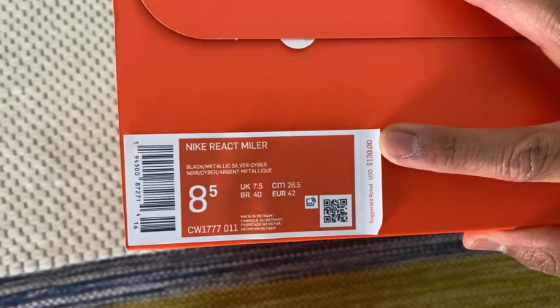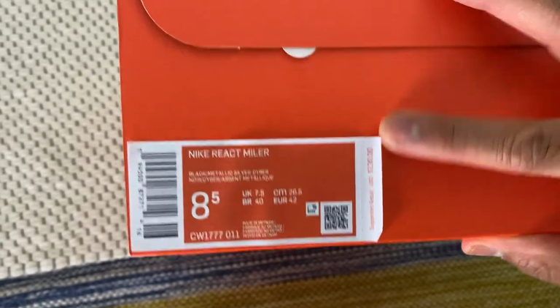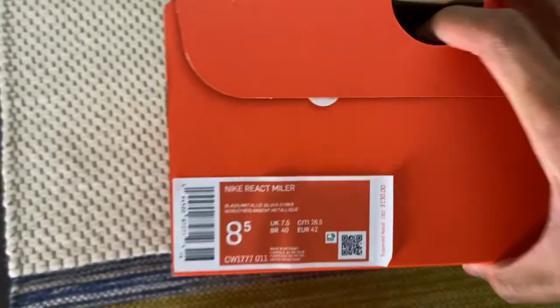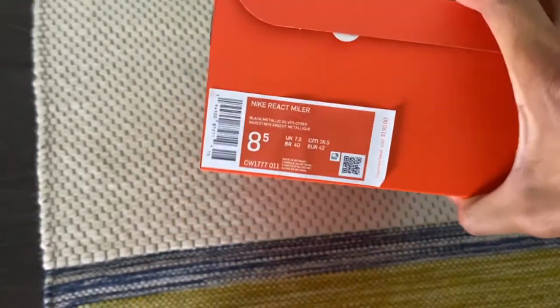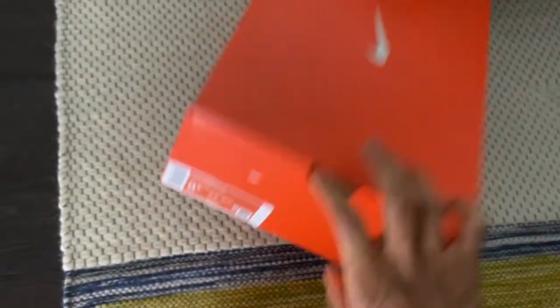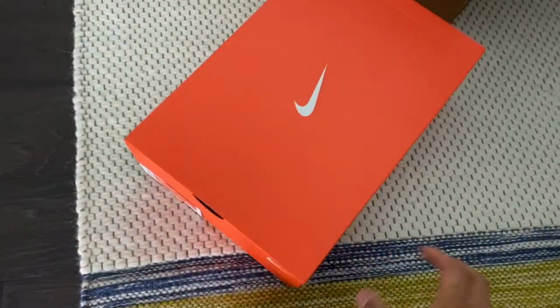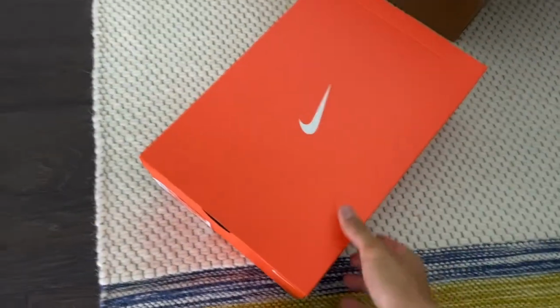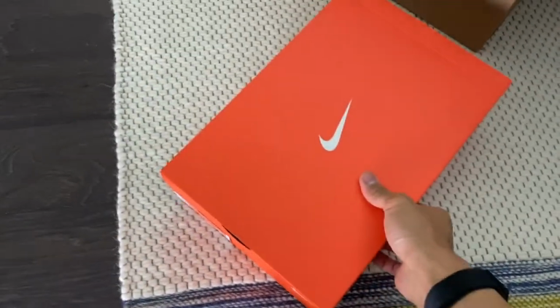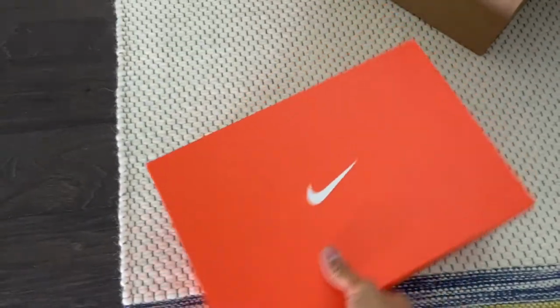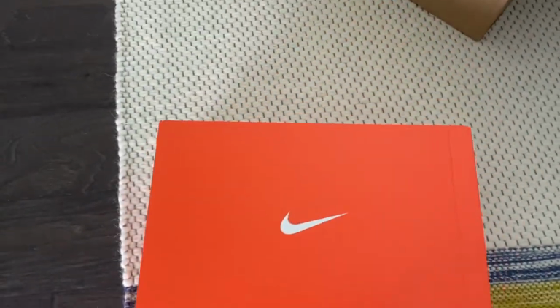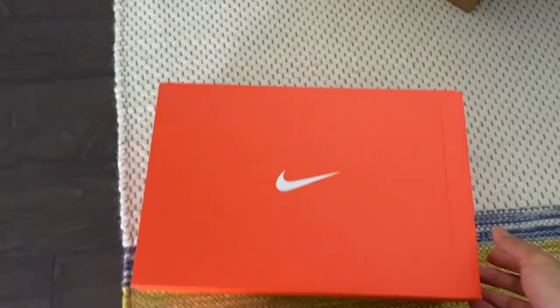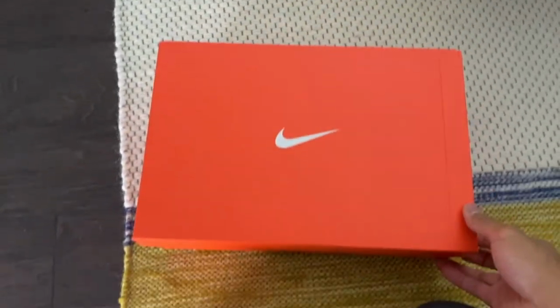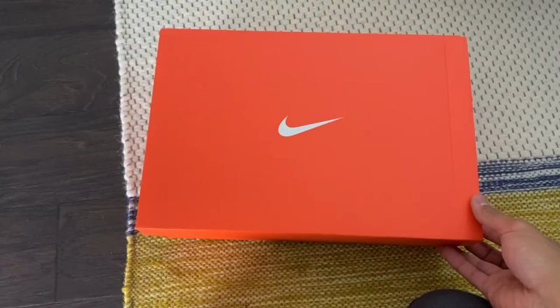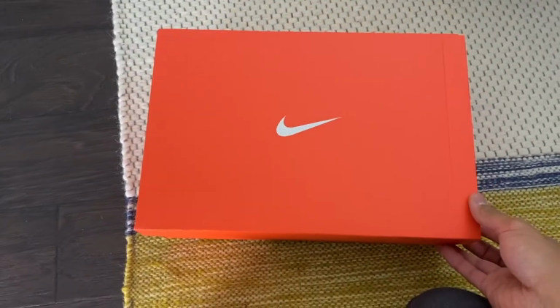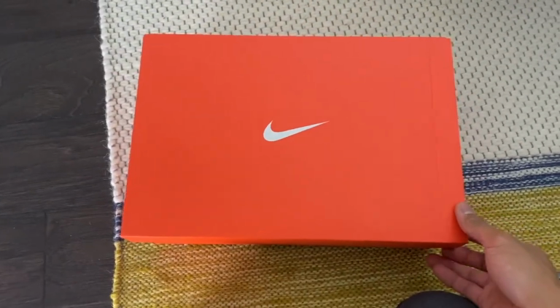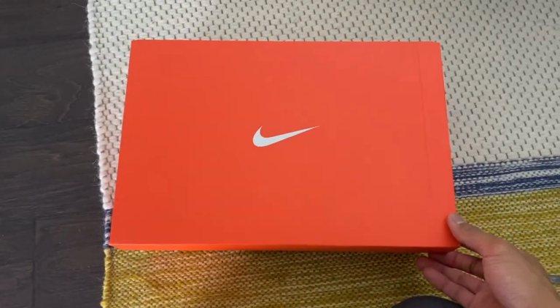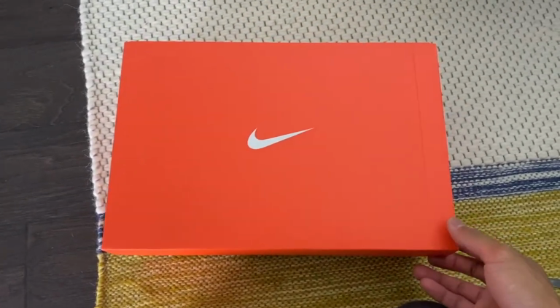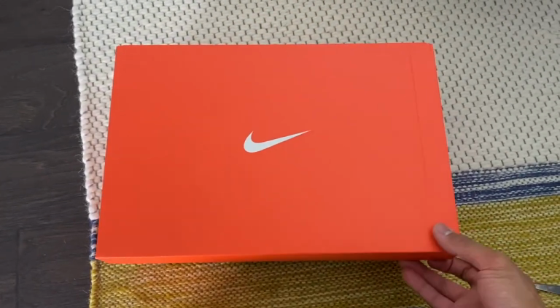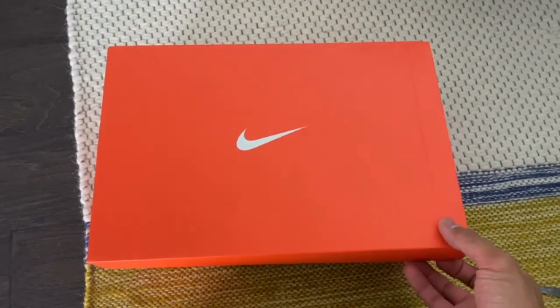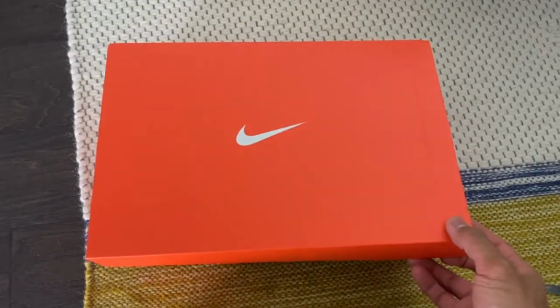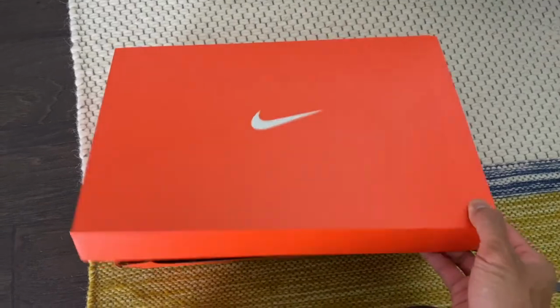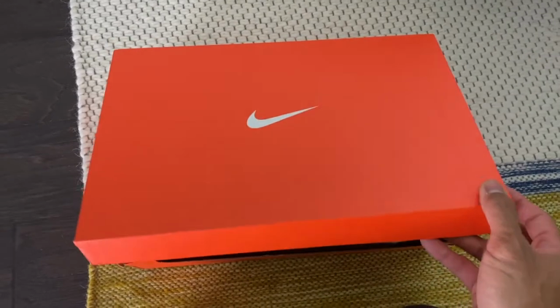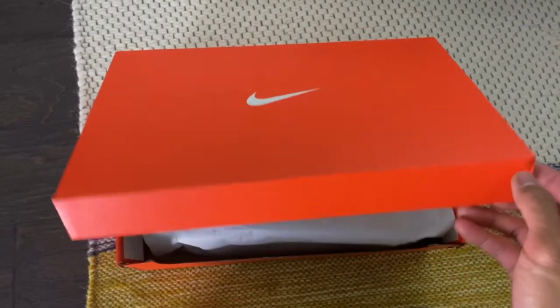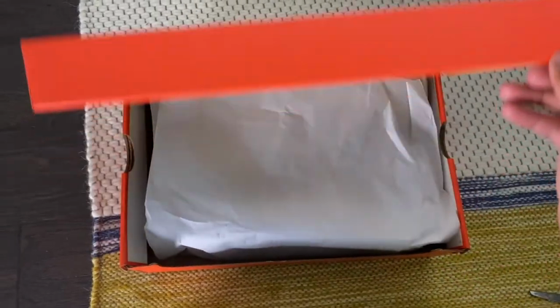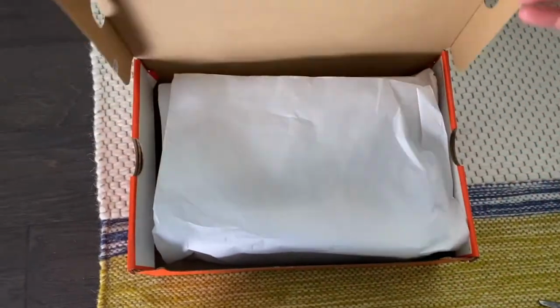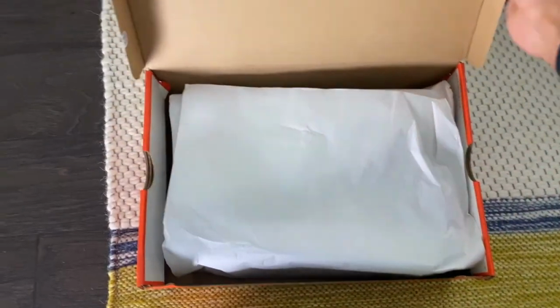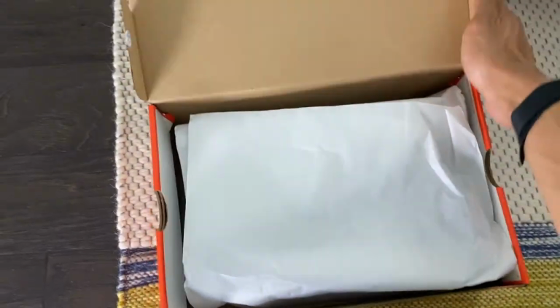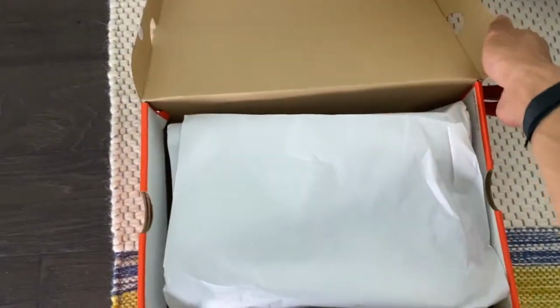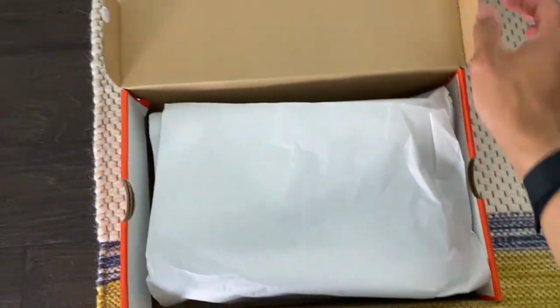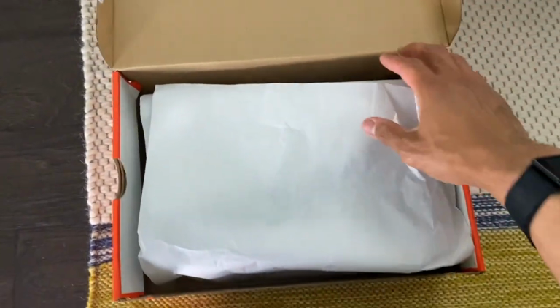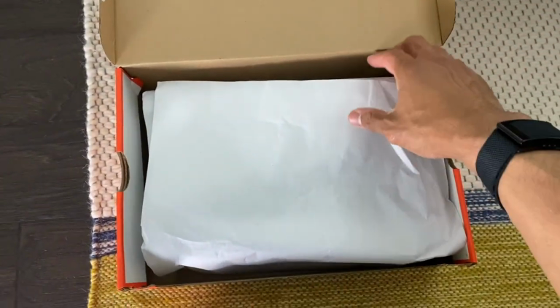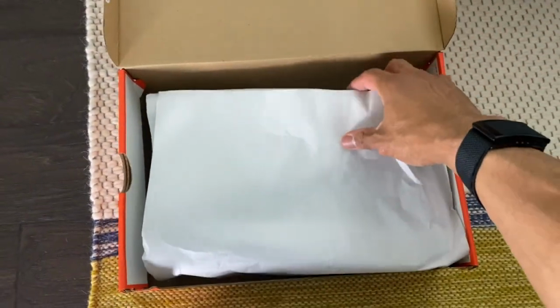$130 retail, but I found it online for $80 on the Nike website. This is always the best part.